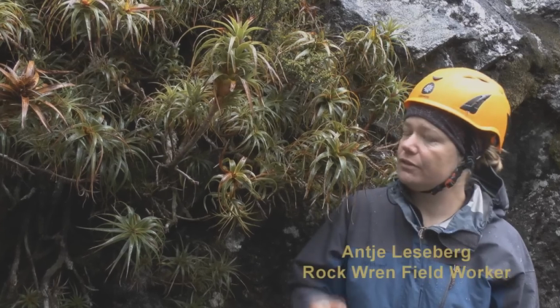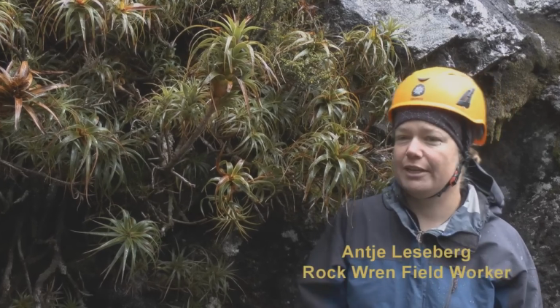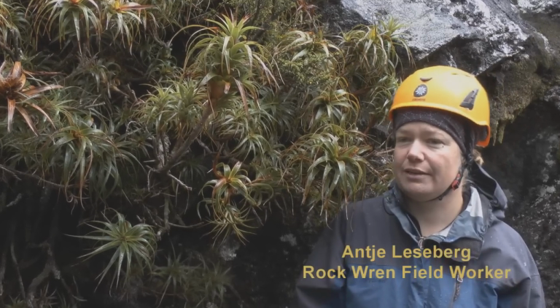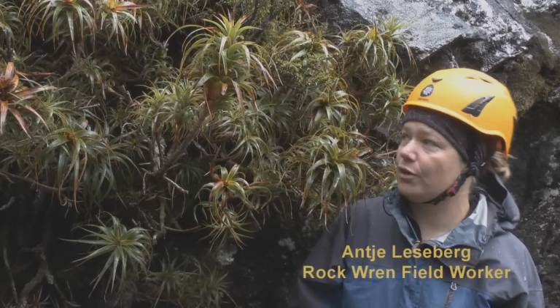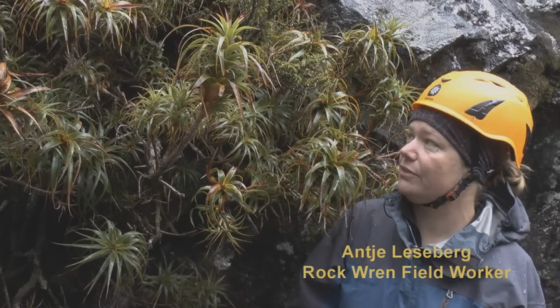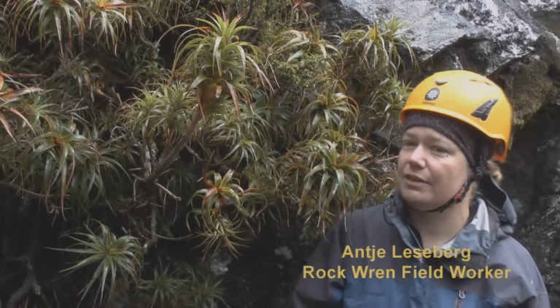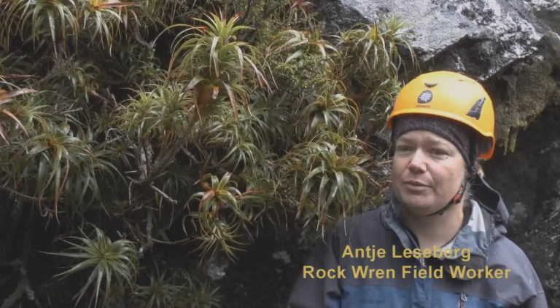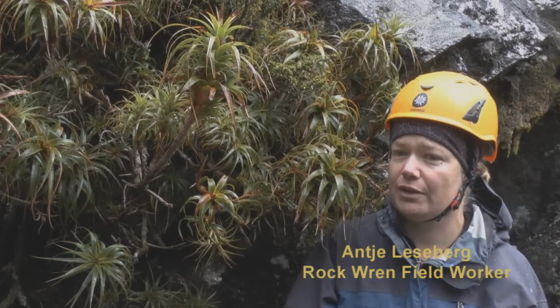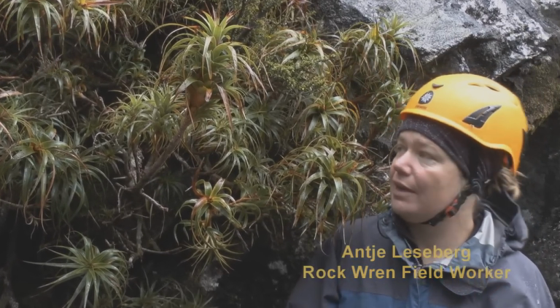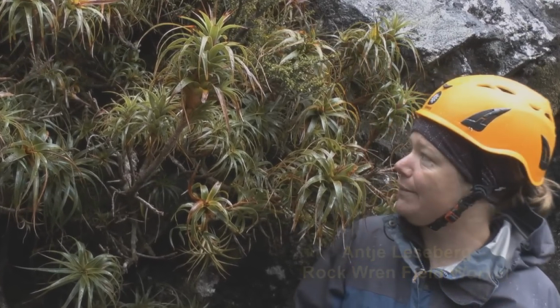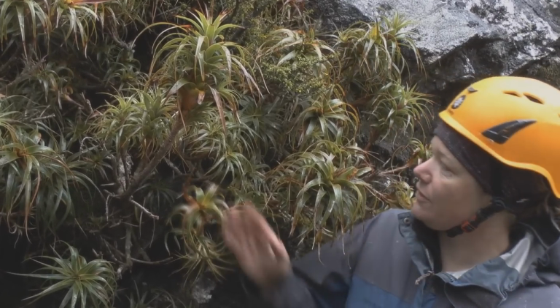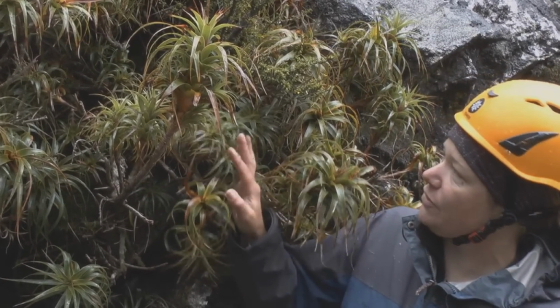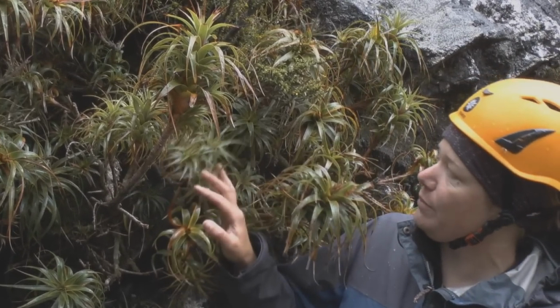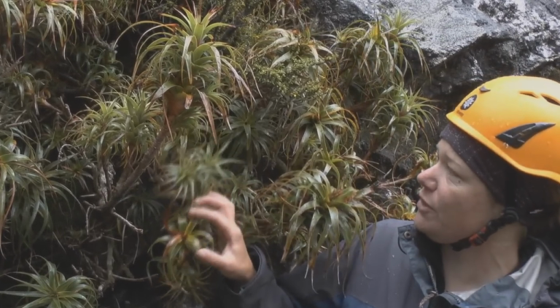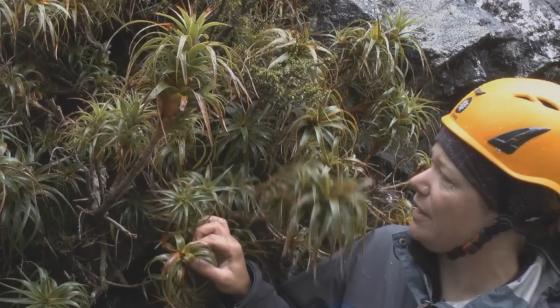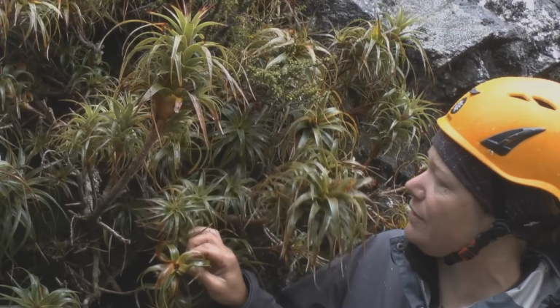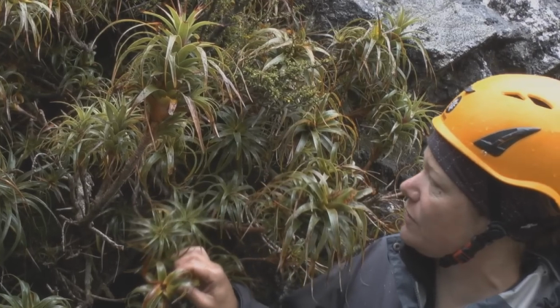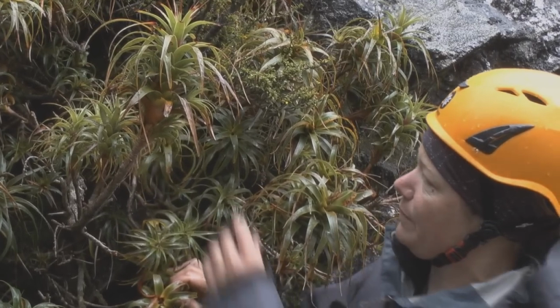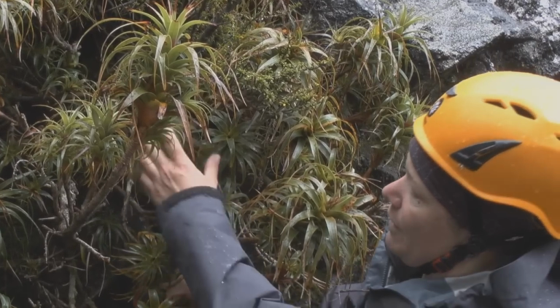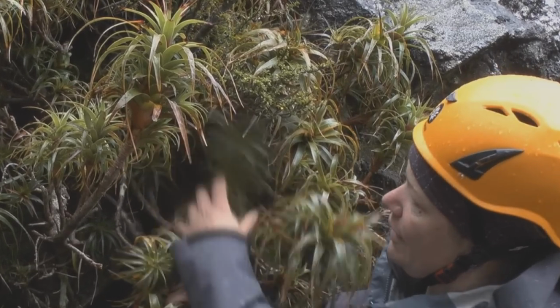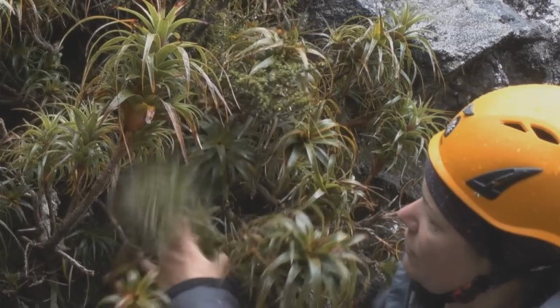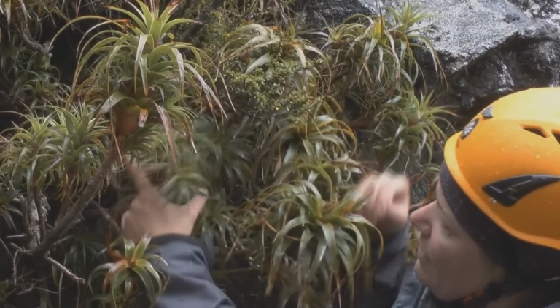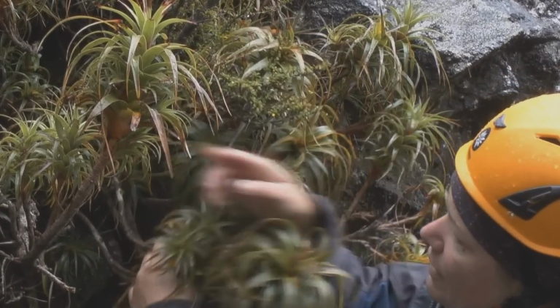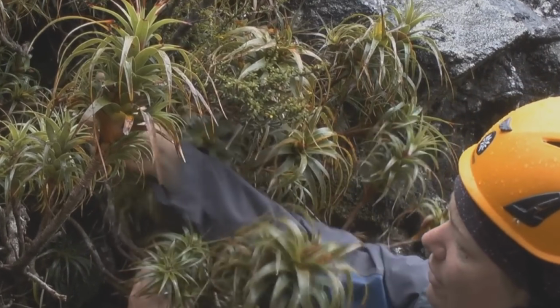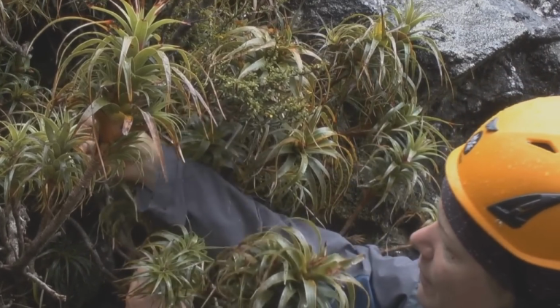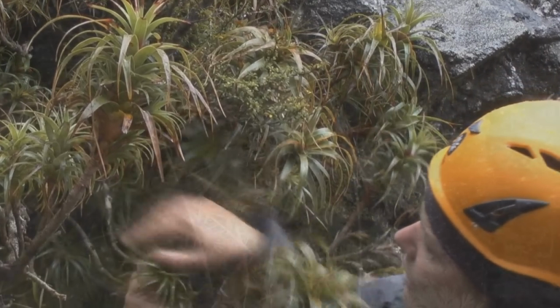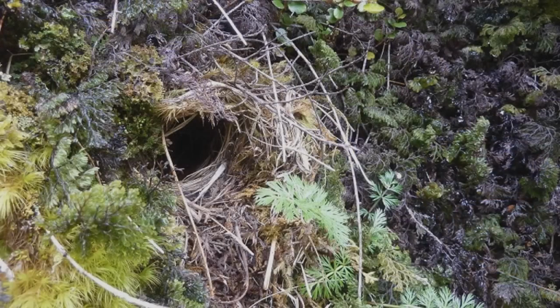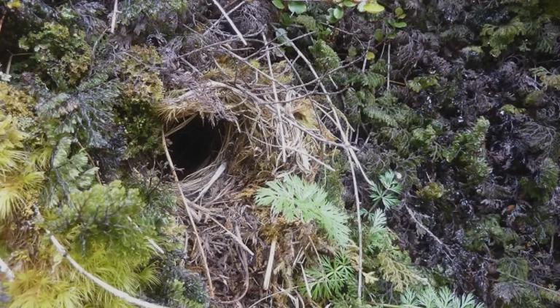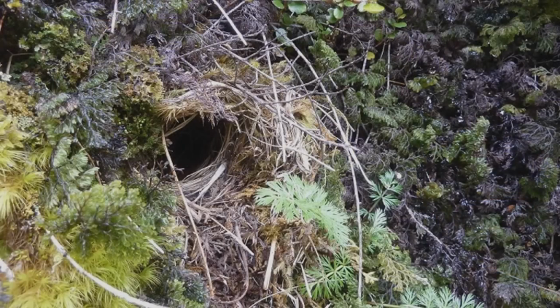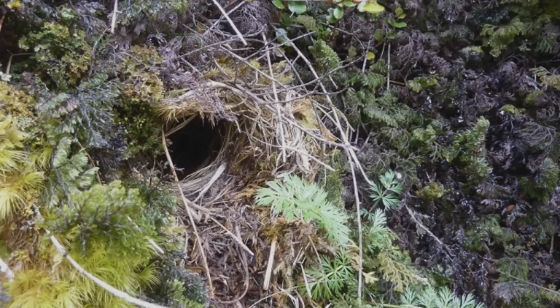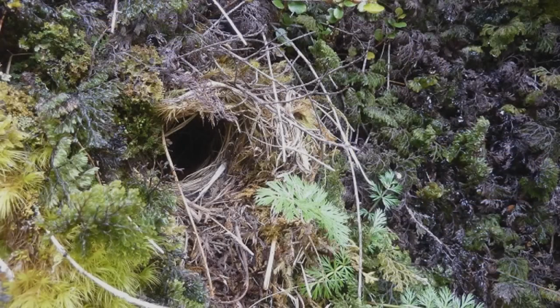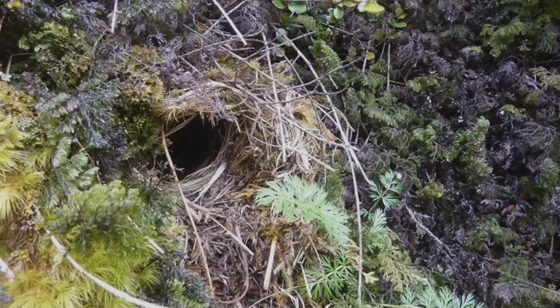I'm standing next to a rock wren nest in the Homer cirque. The nest is in this dracophyllum bush and it's quite deep in the middle — the entrance is here in the middle. Unfortunately it's one of the nests that has failed in this area.